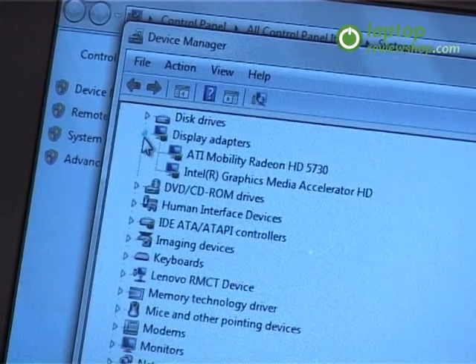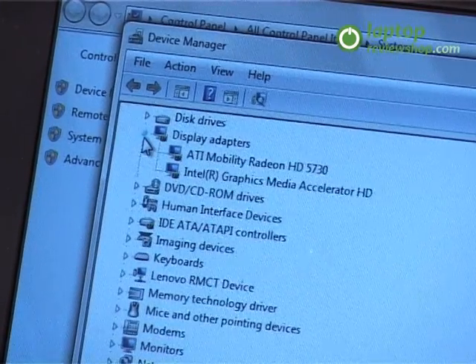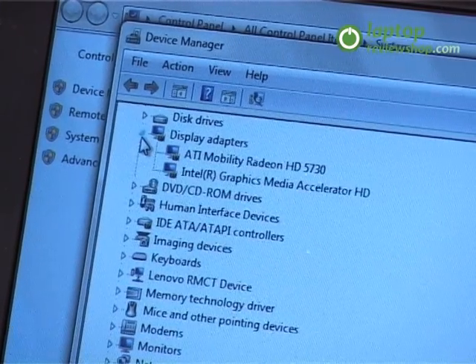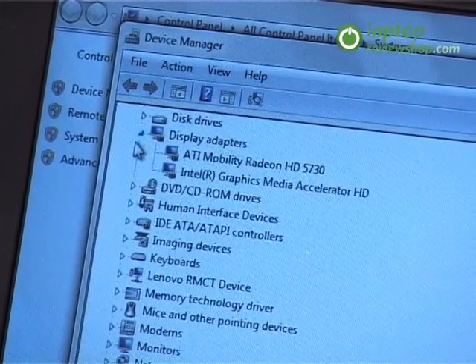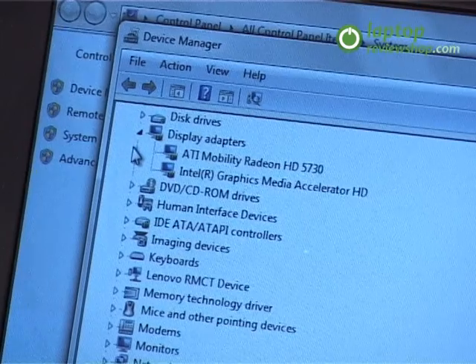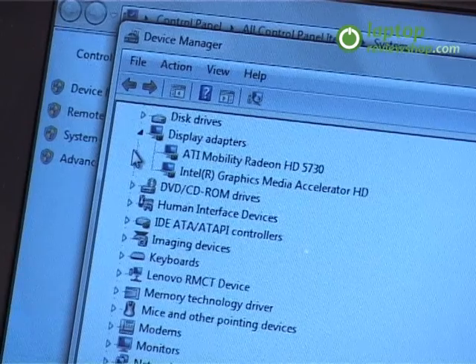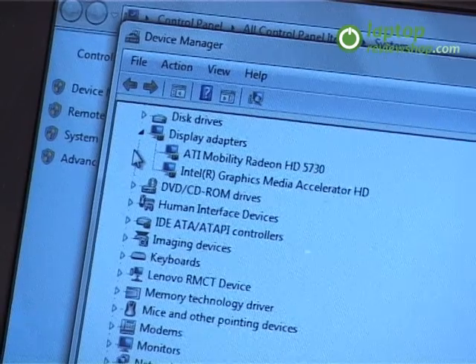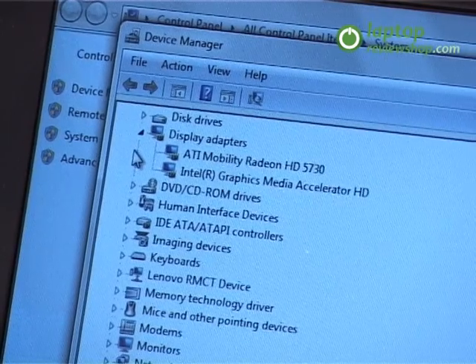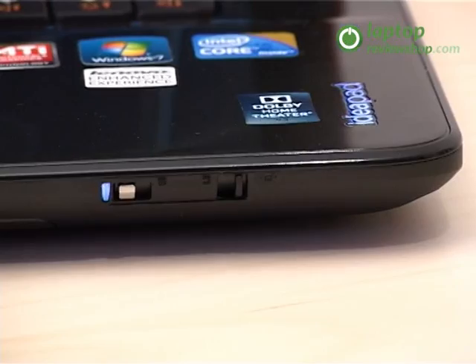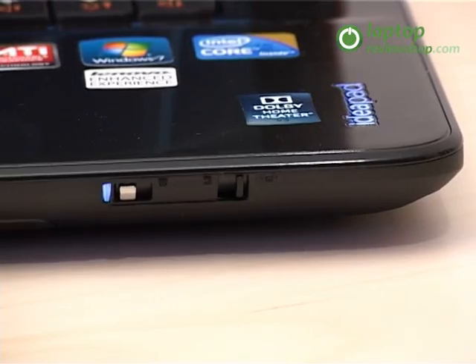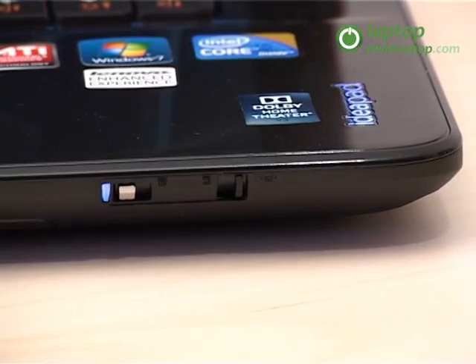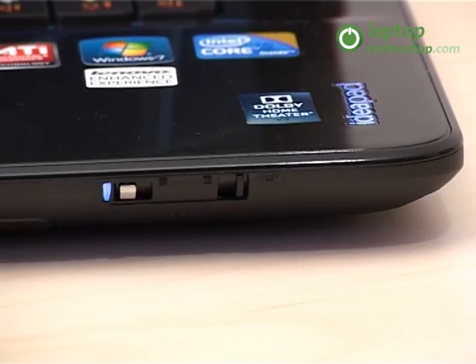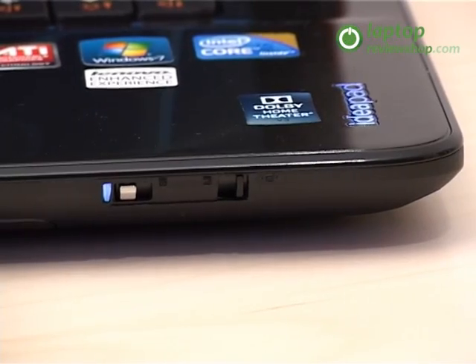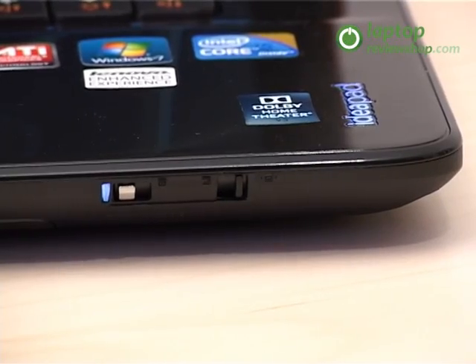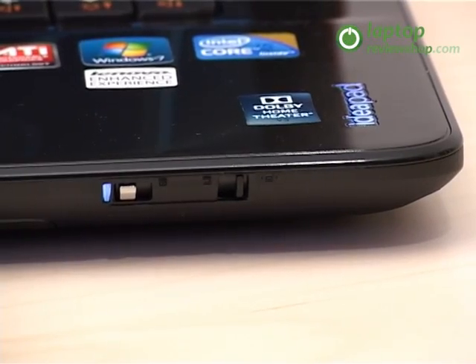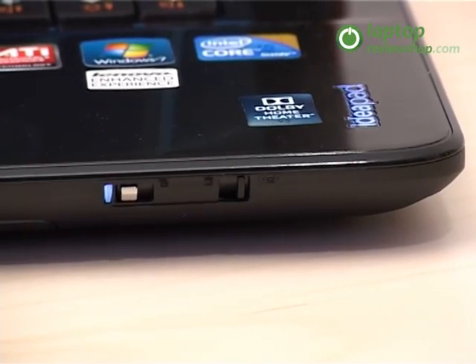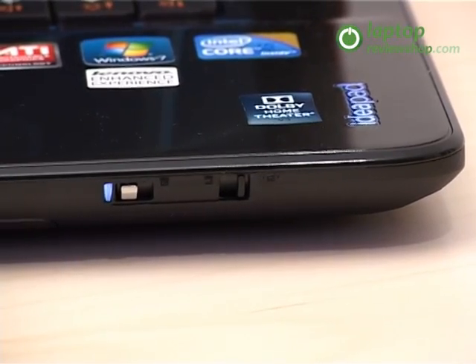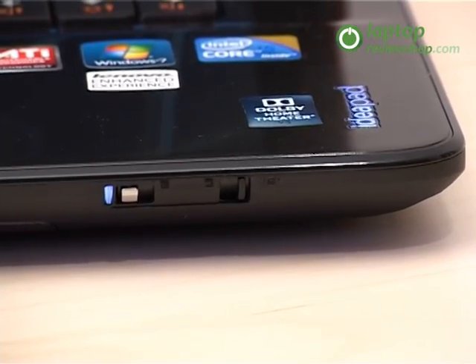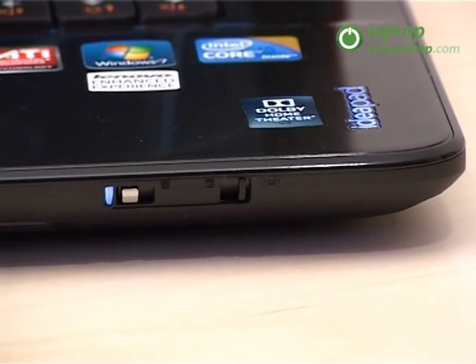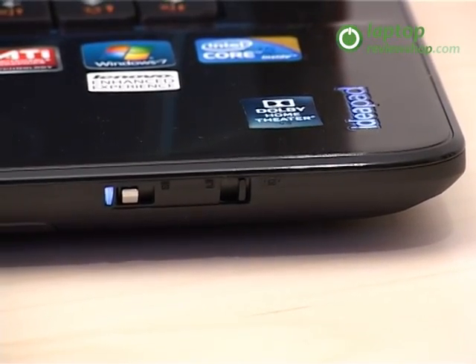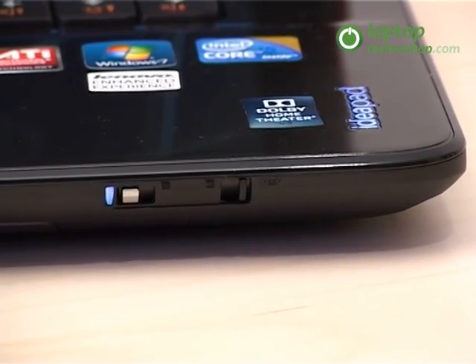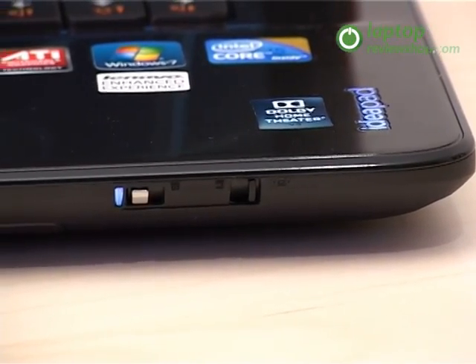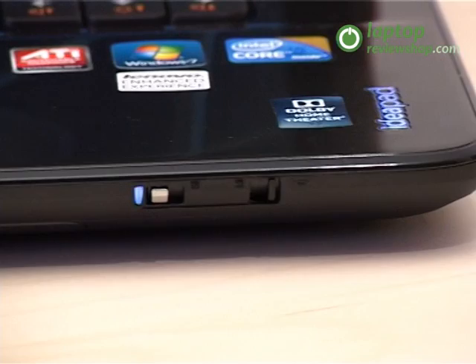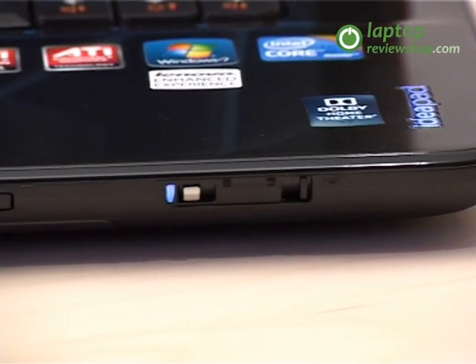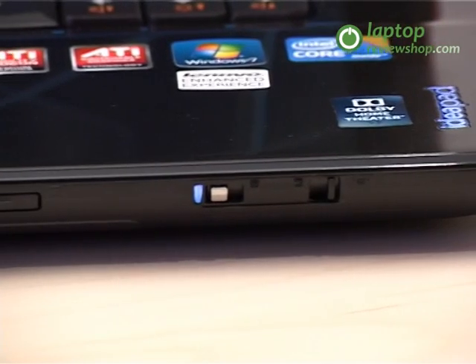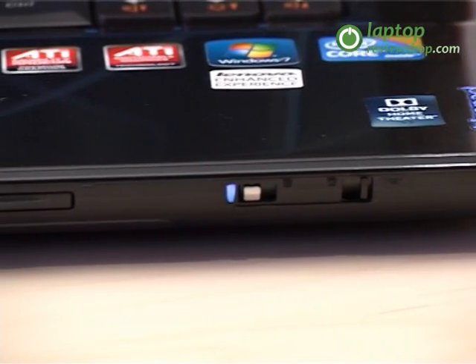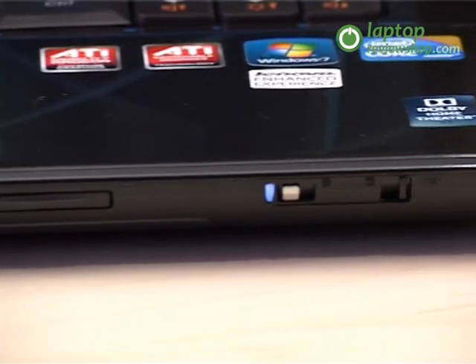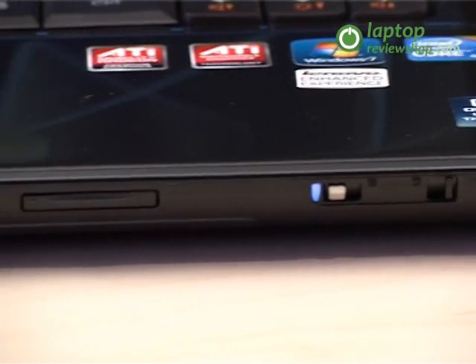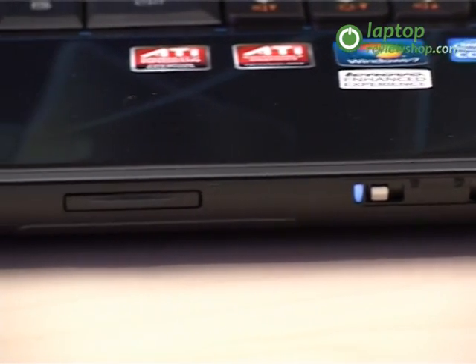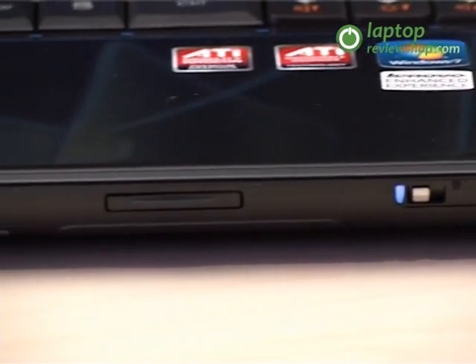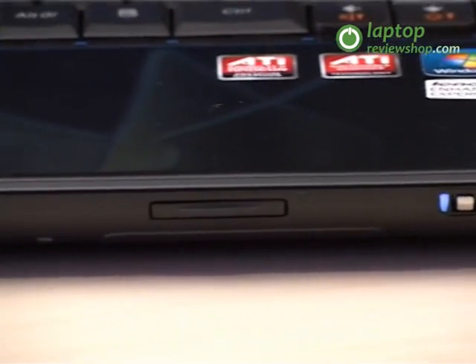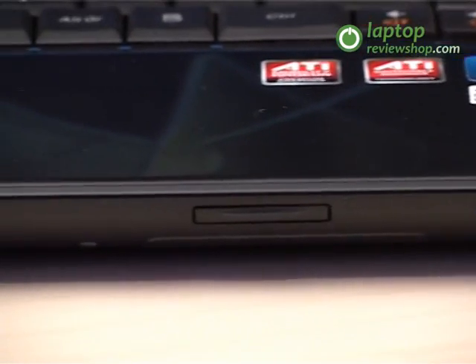The switchable graphics technology allows users to switch between the powerful graphics mode and the energy saving mode in order to improve the battery life.